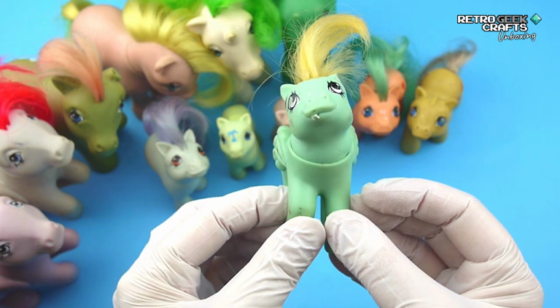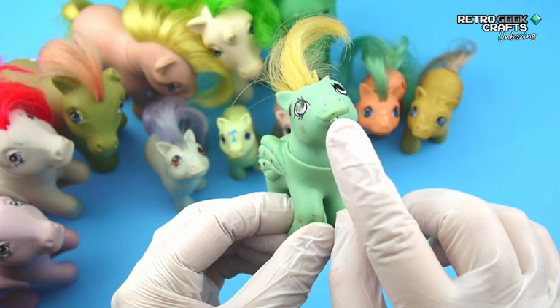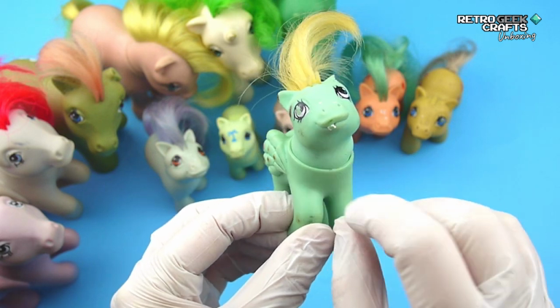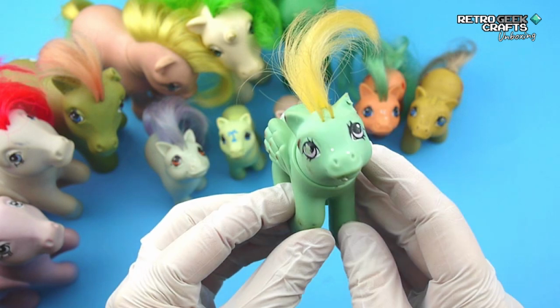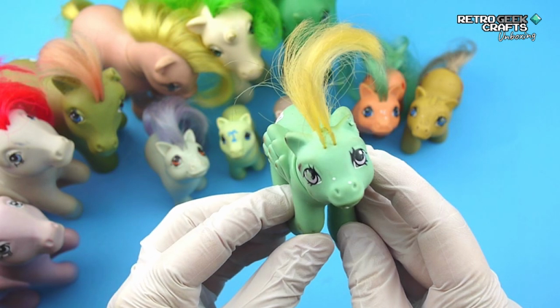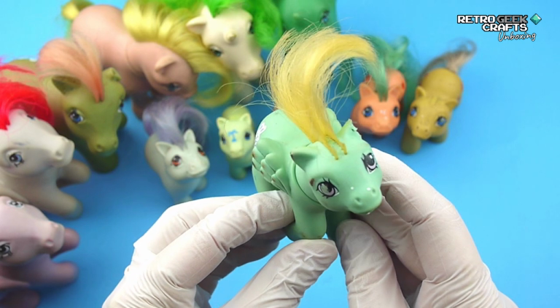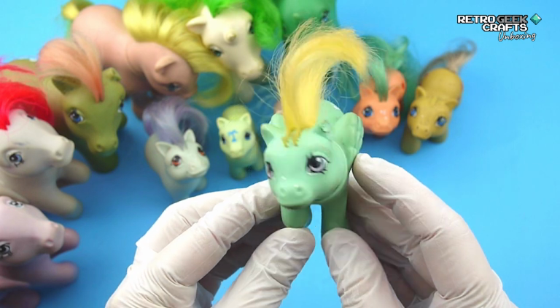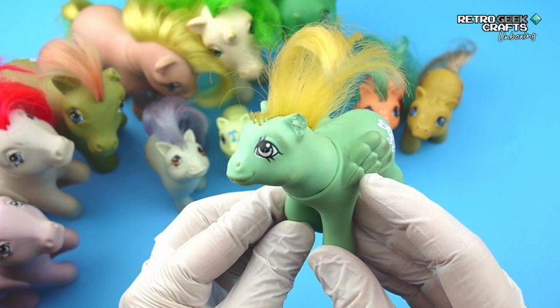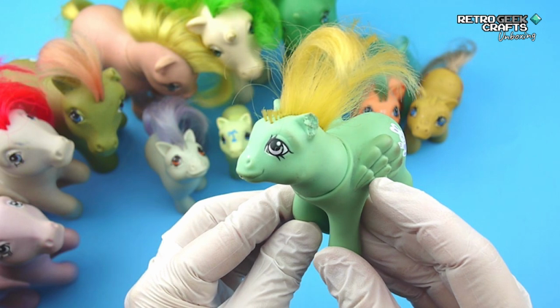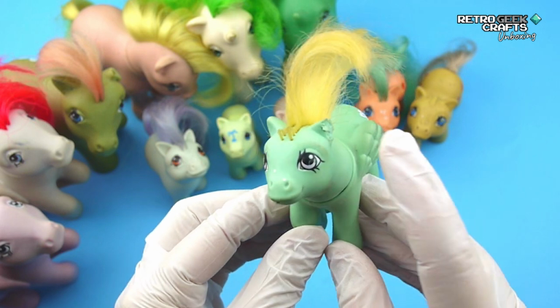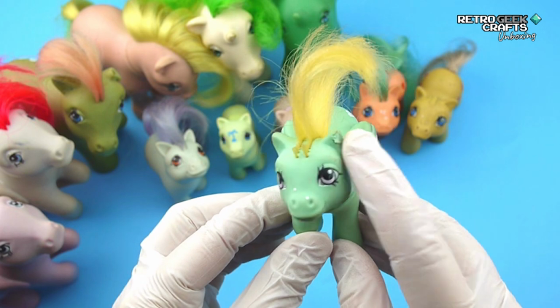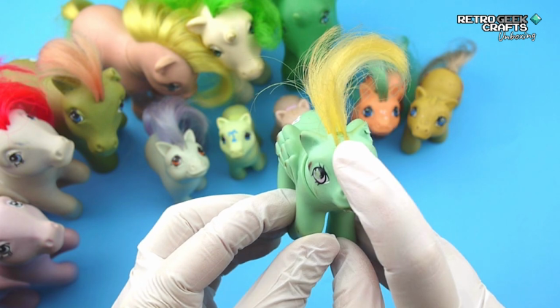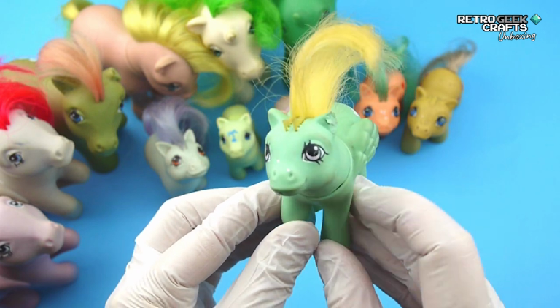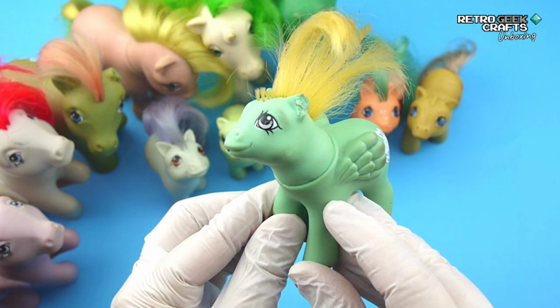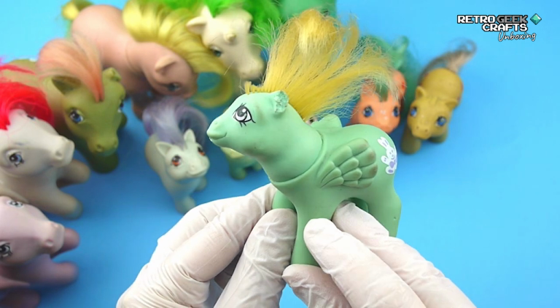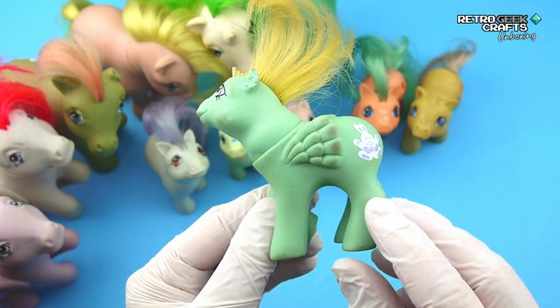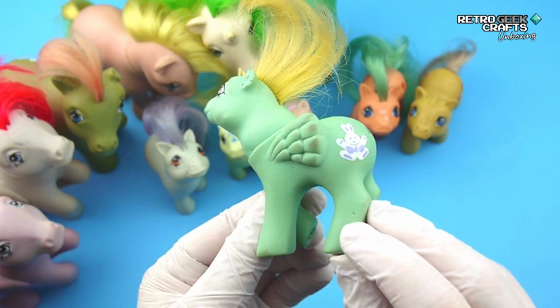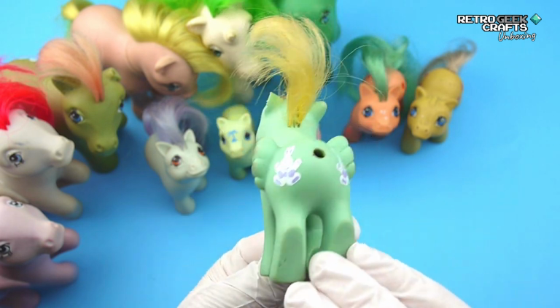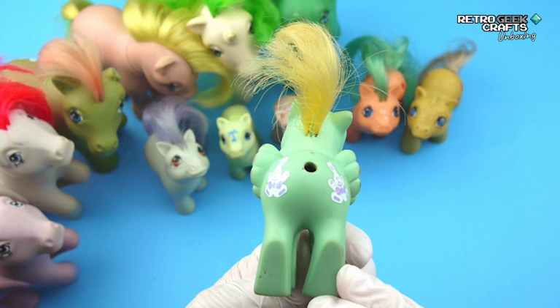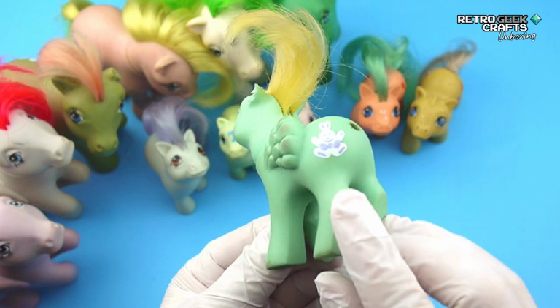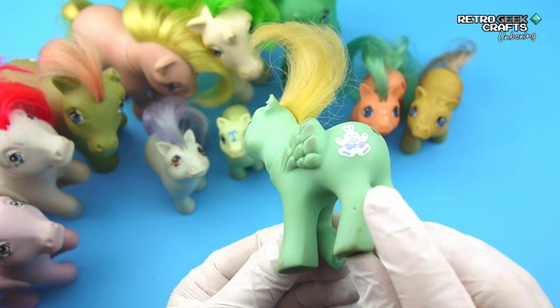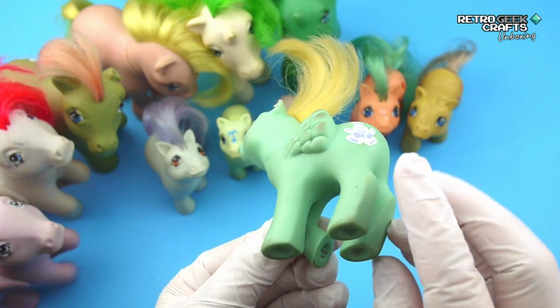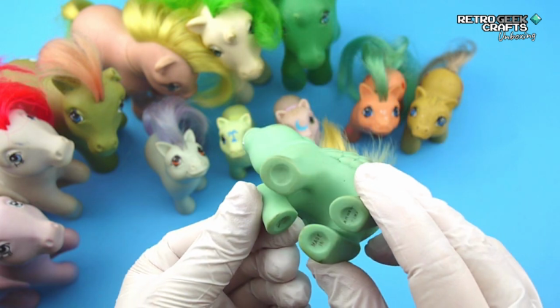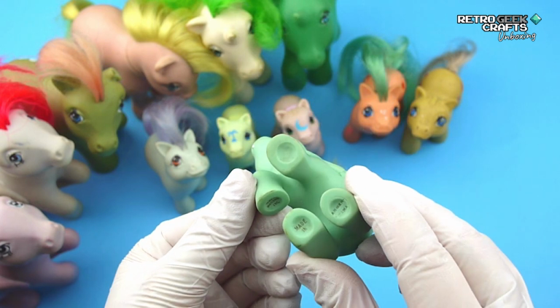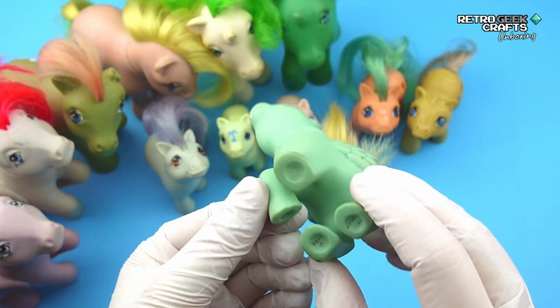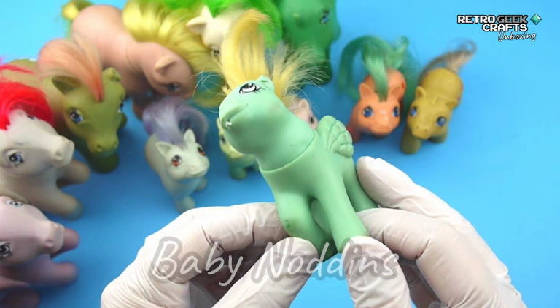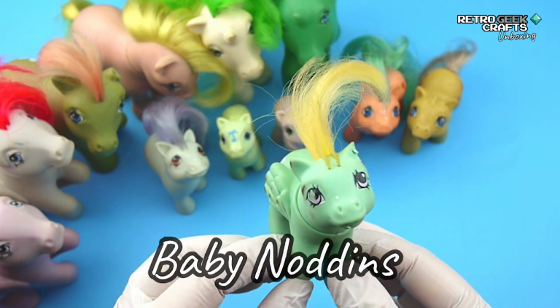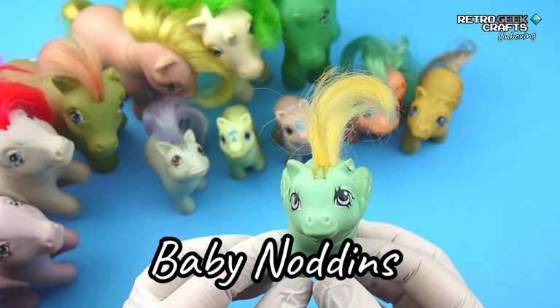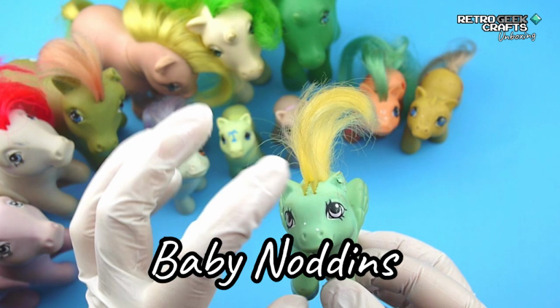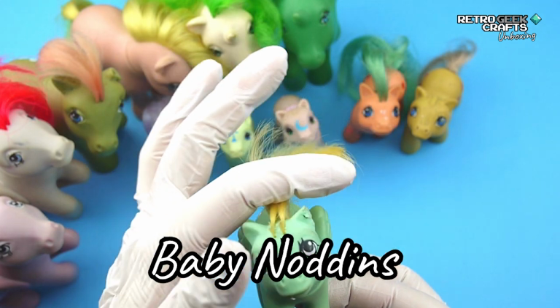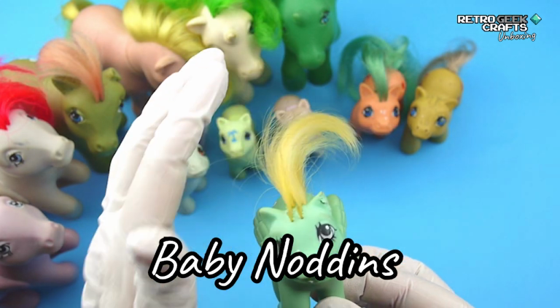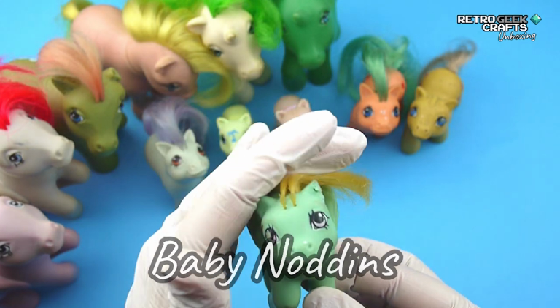This pegasus has some missing hair, a damaged ear, some marks on the body — good symbols though. And some bite marks it seems. It's Baby Noddins.